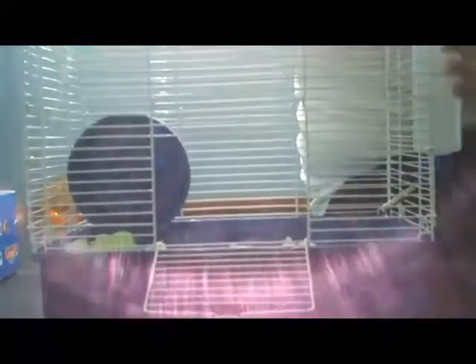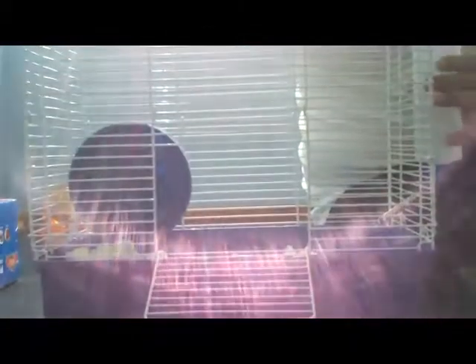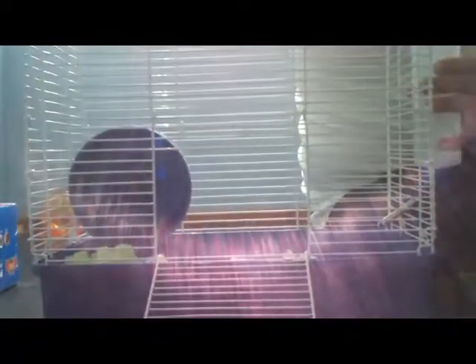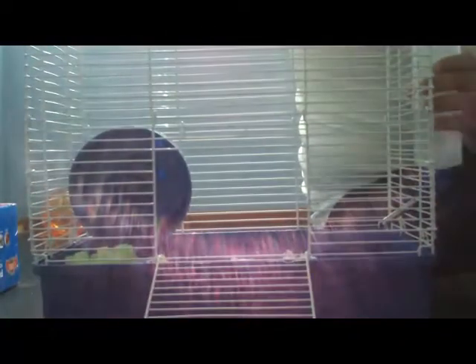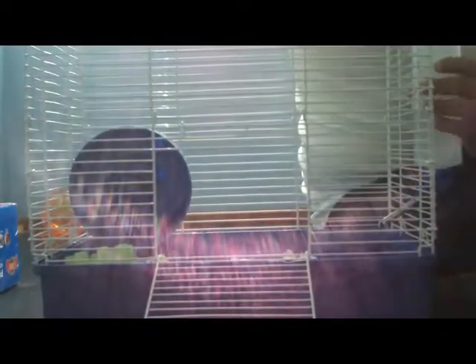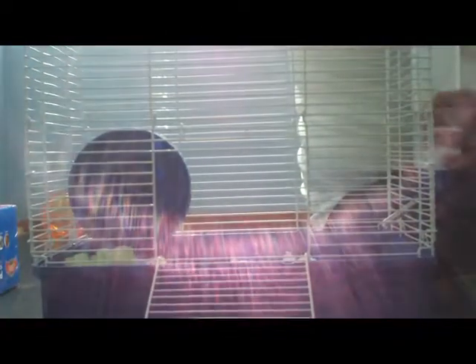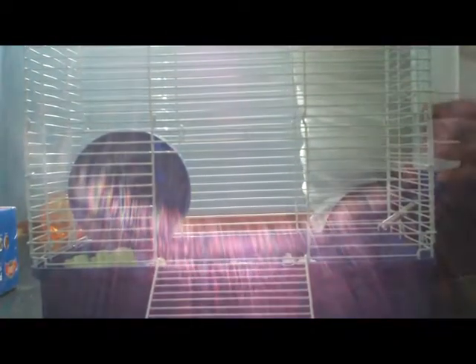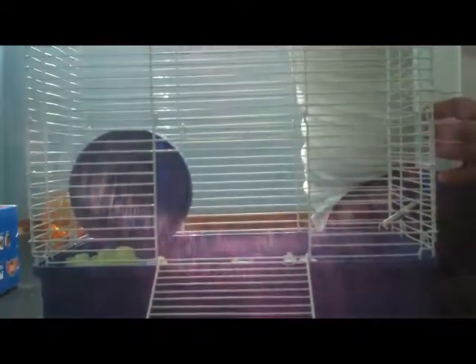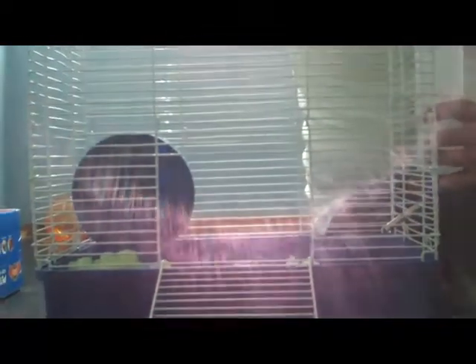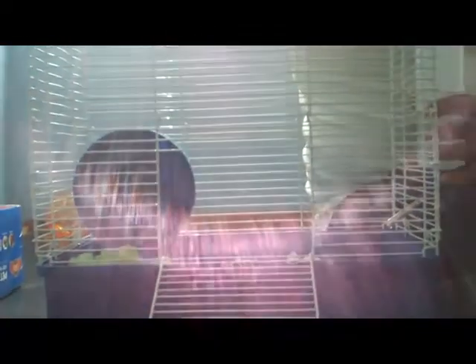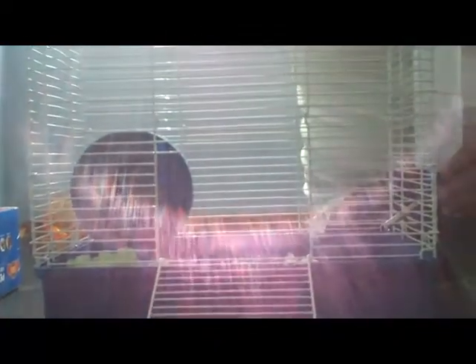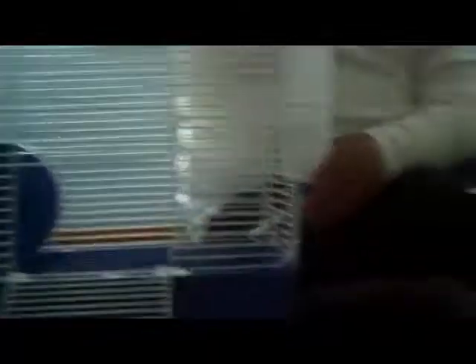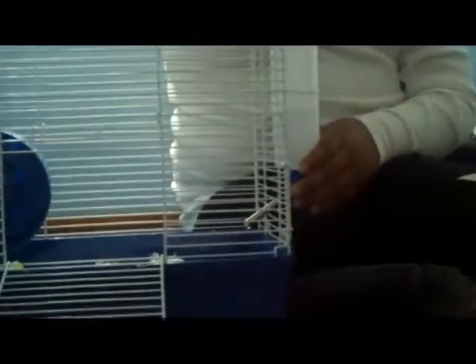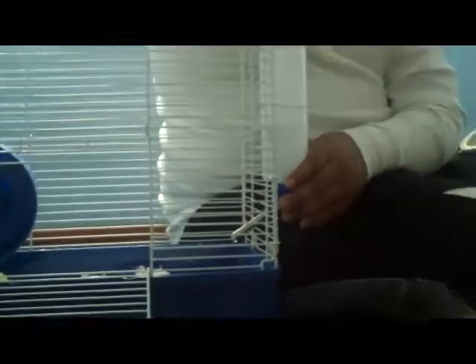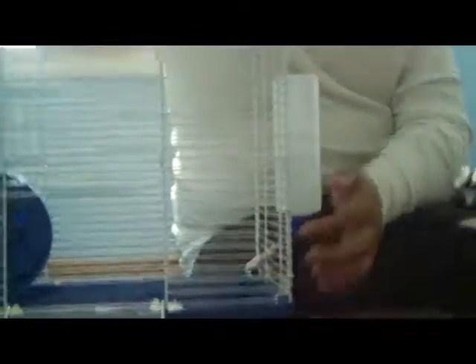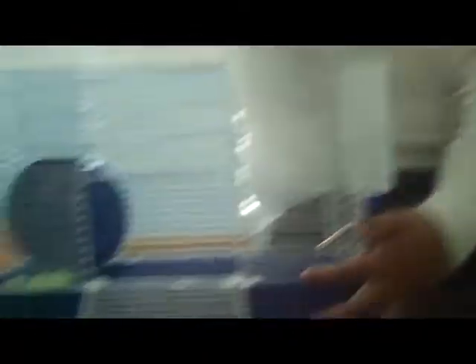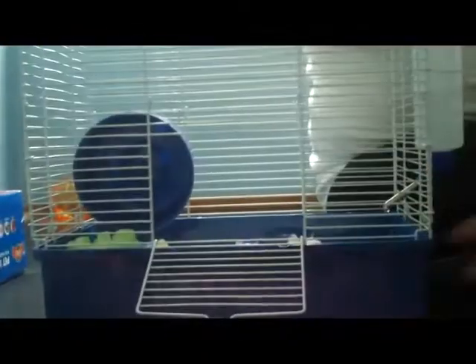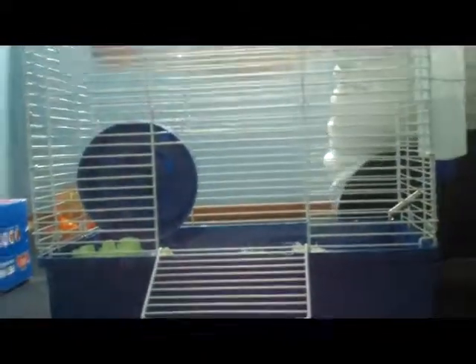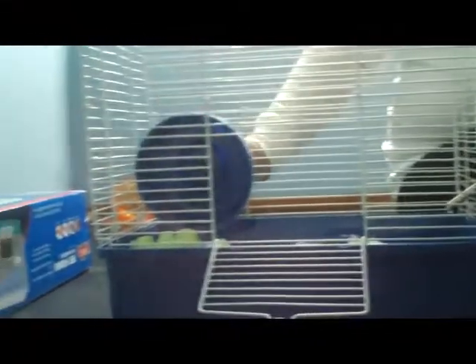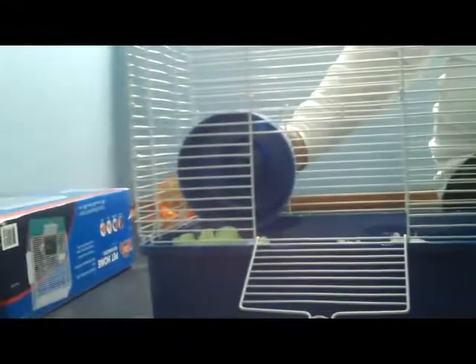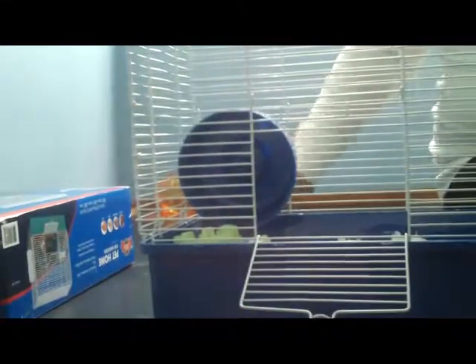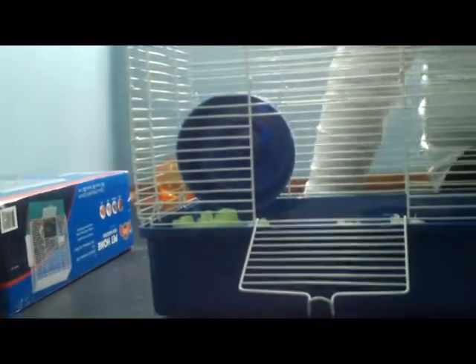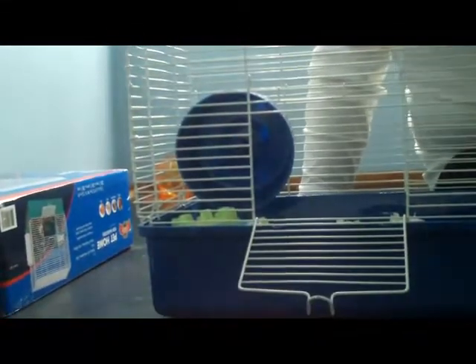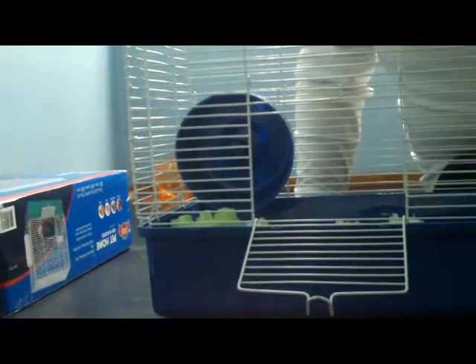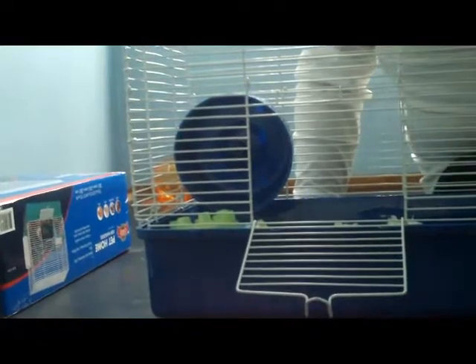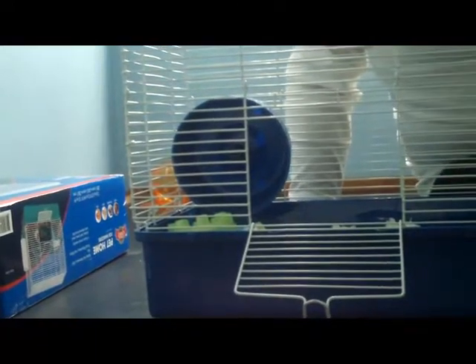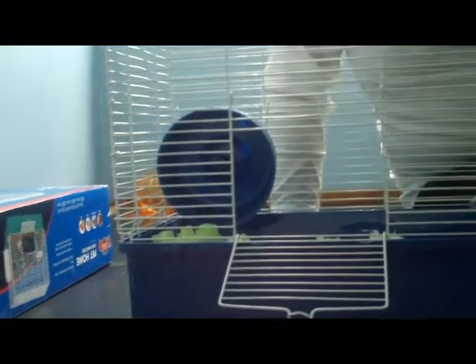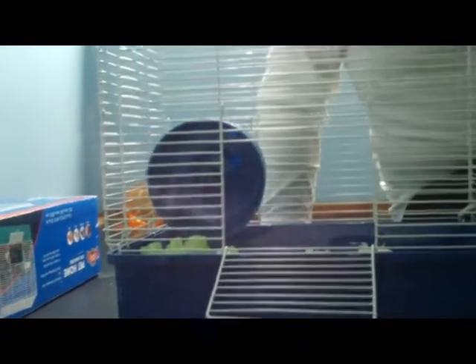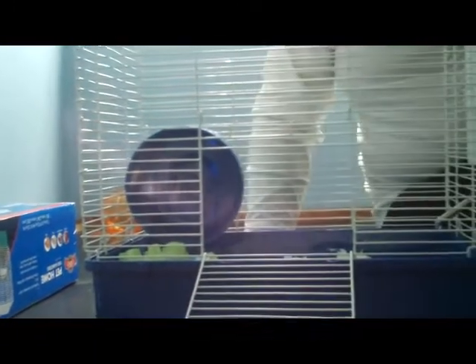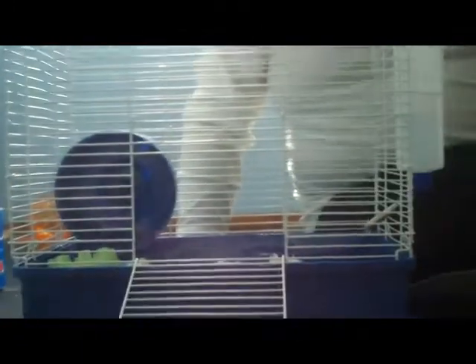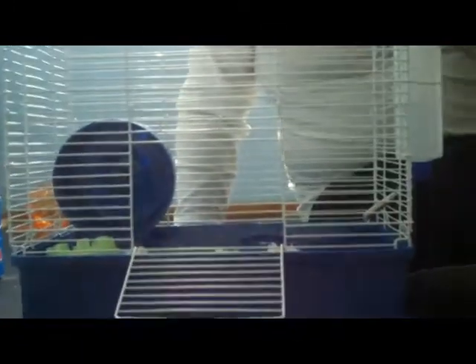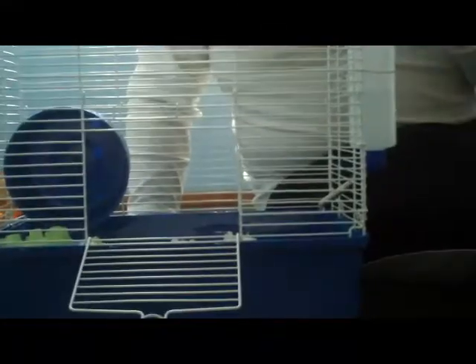The cage was 20 bucks, and when you buy it, it comes with his water bottle, food dish, a wheel, and a shelf and a funnel, which you can attach to the sides of the walls.